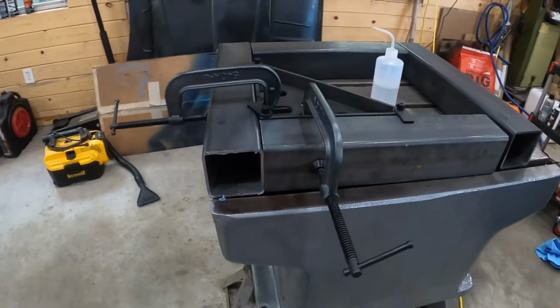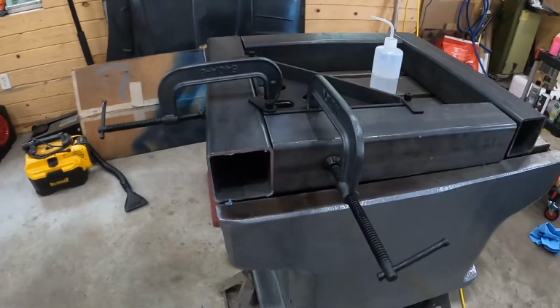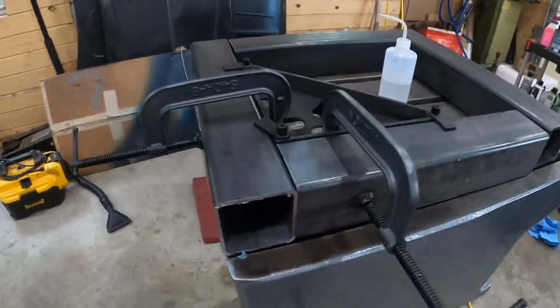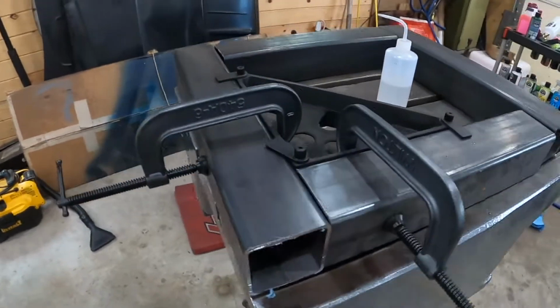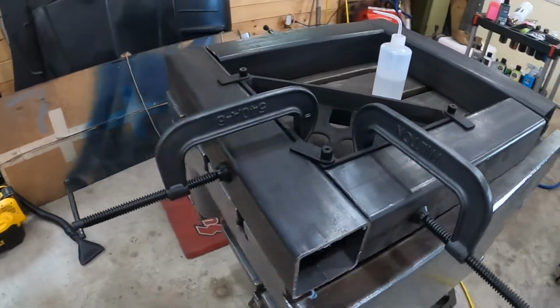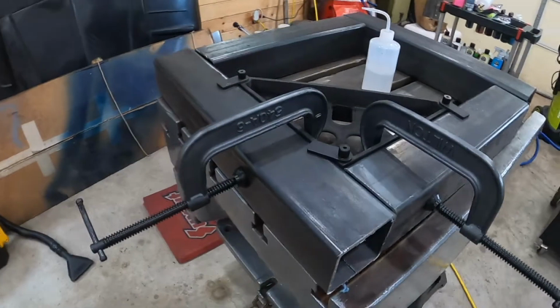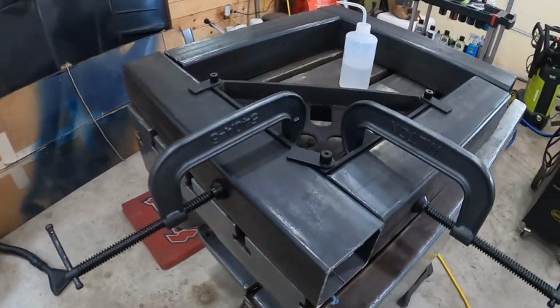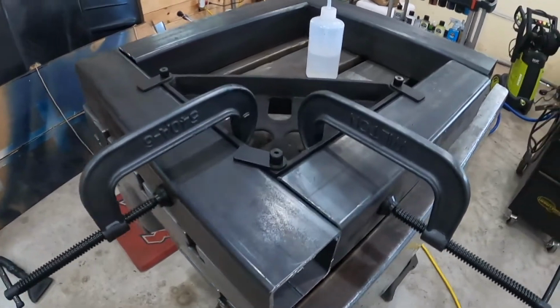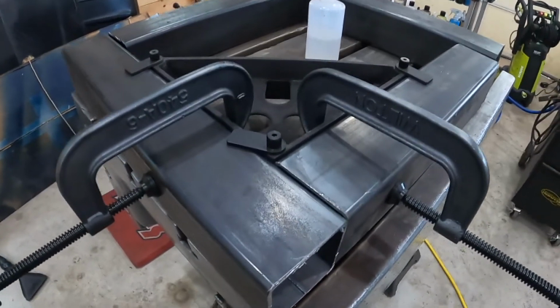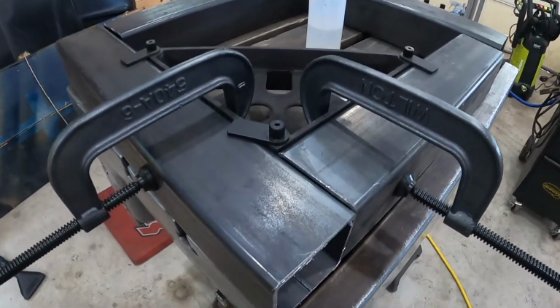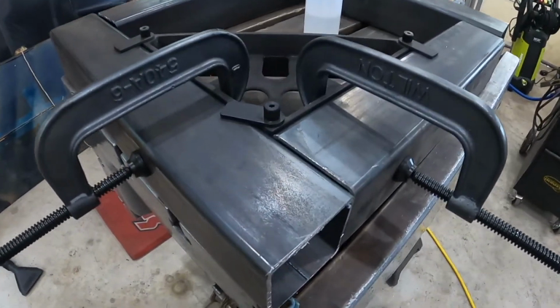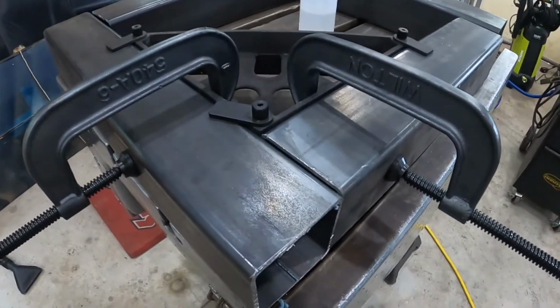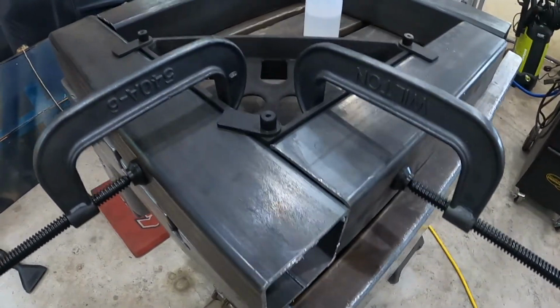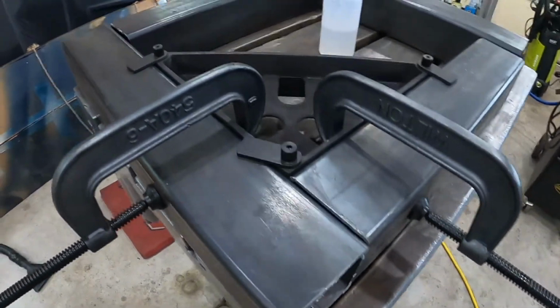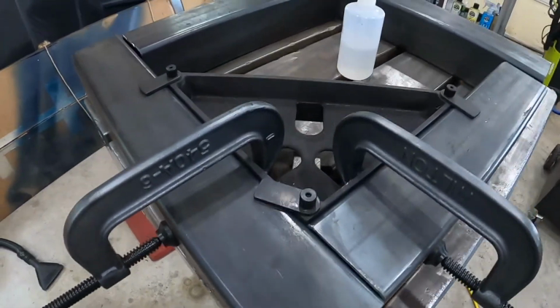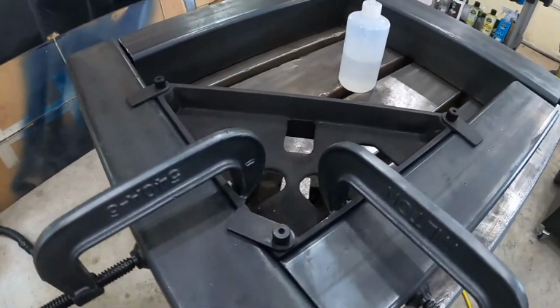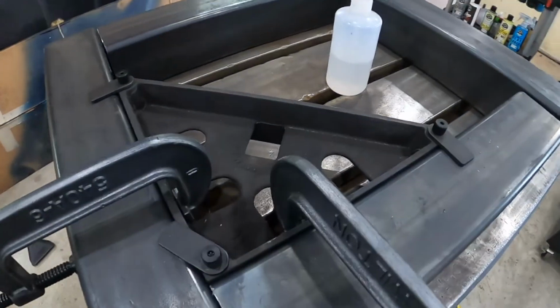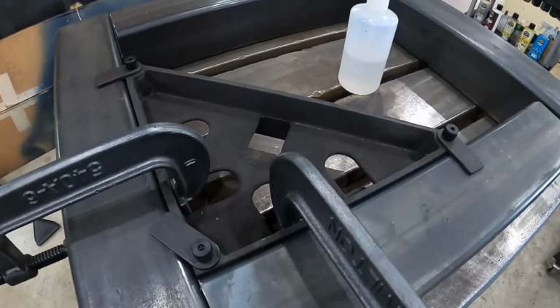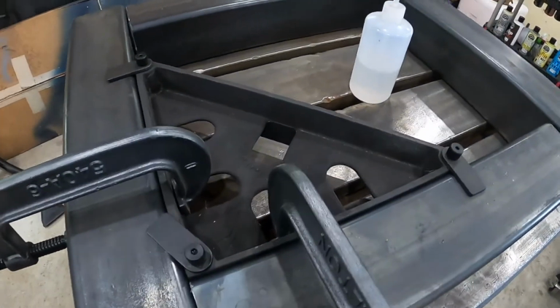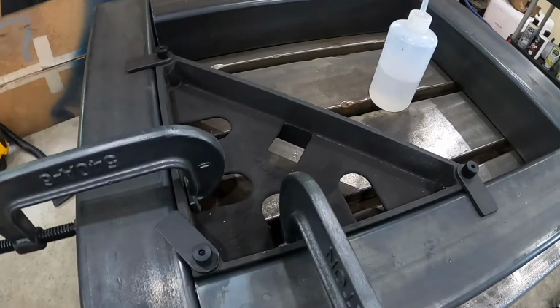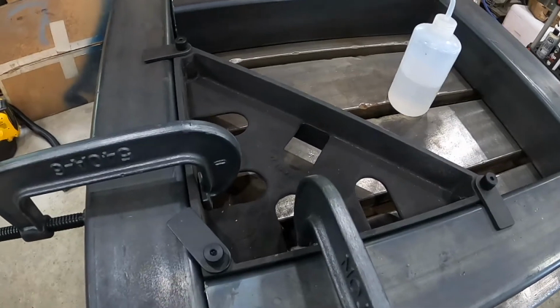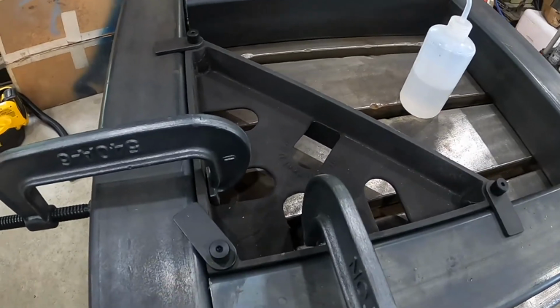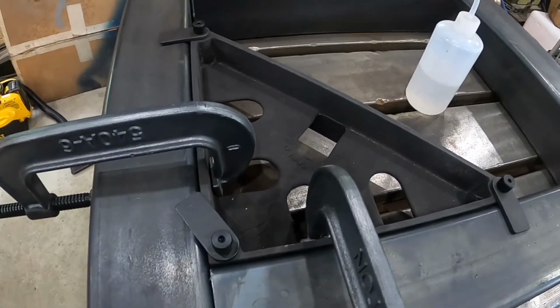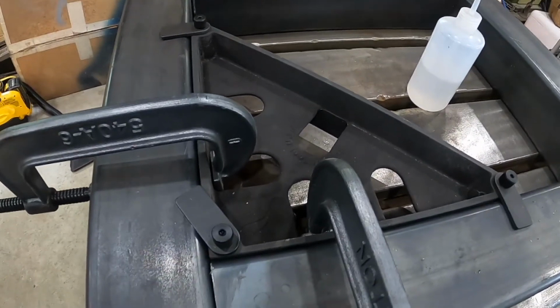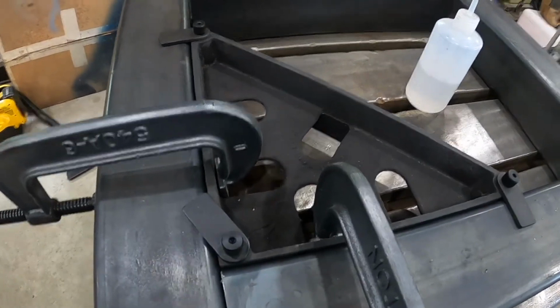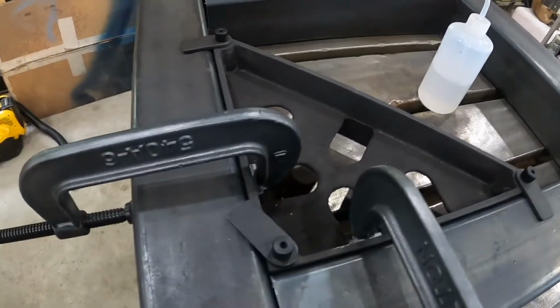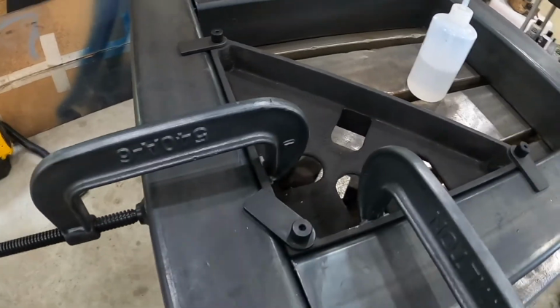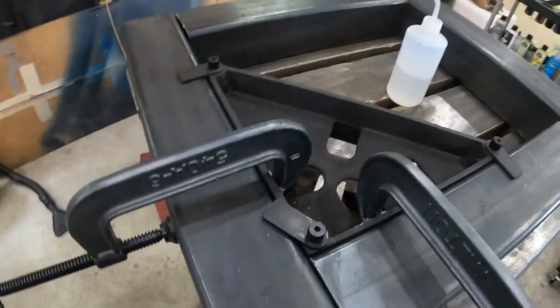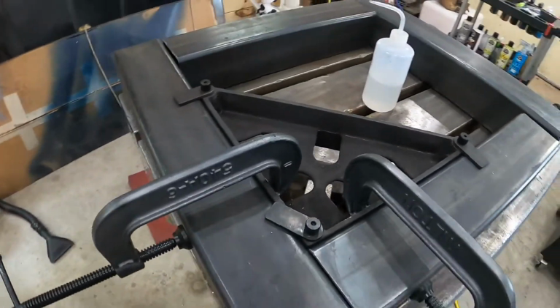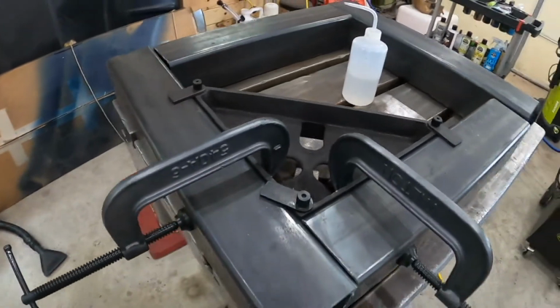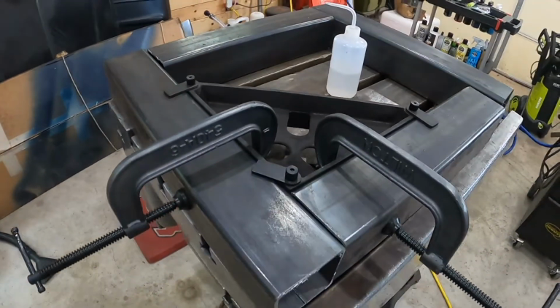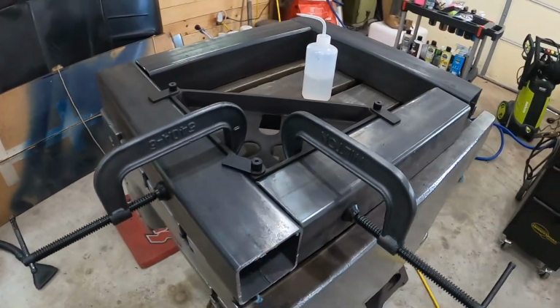Got some 4-inch square tube here. I've wiped it down with acetone. I'm using these Fireball pool squares to square up the ends here. I'm going to tack it all together and then finish welding.